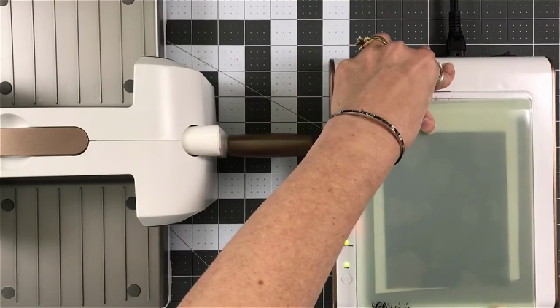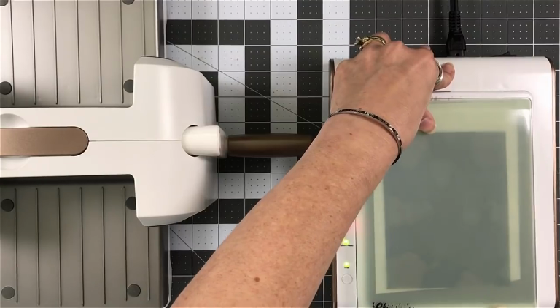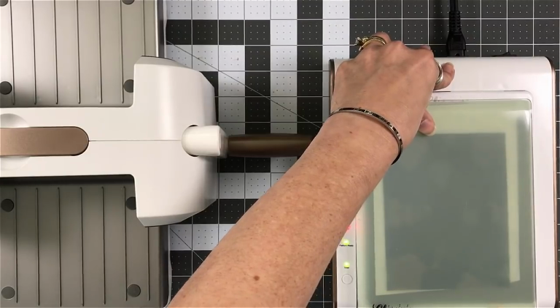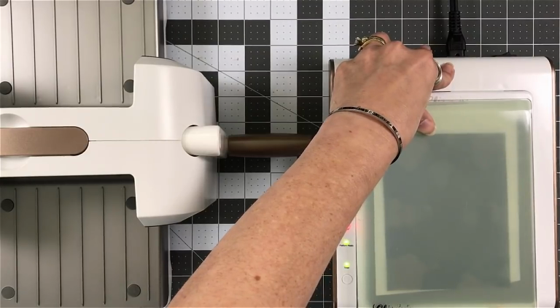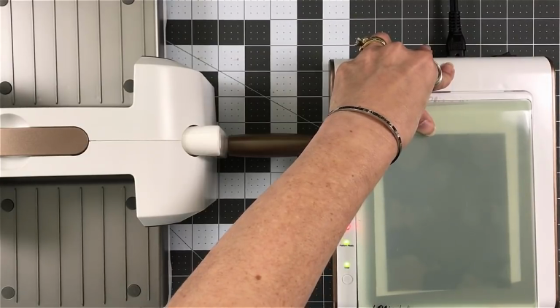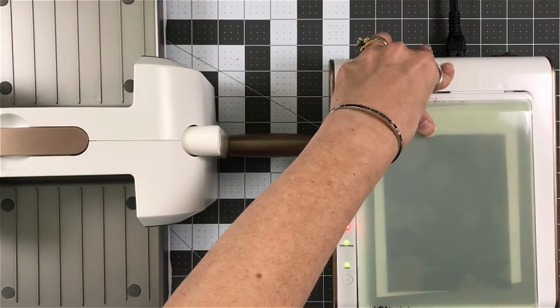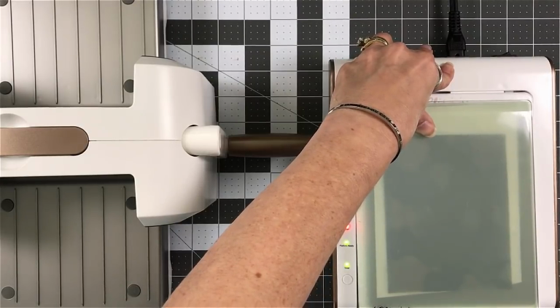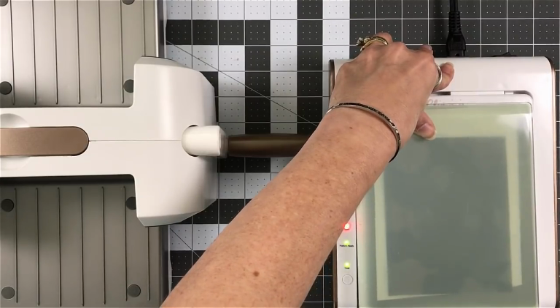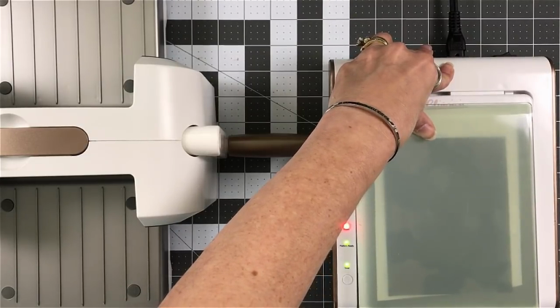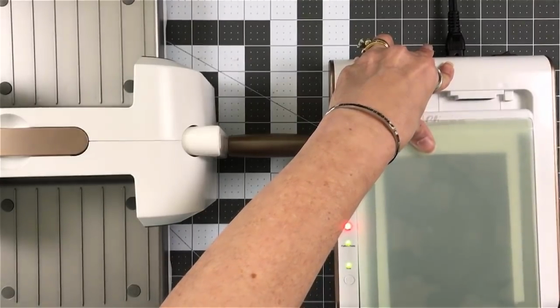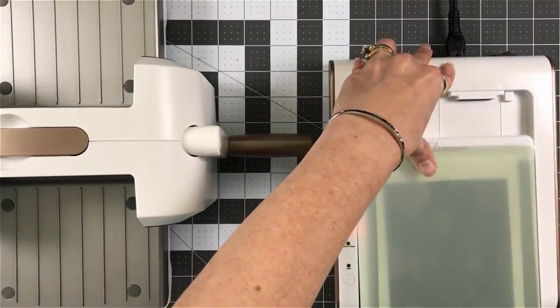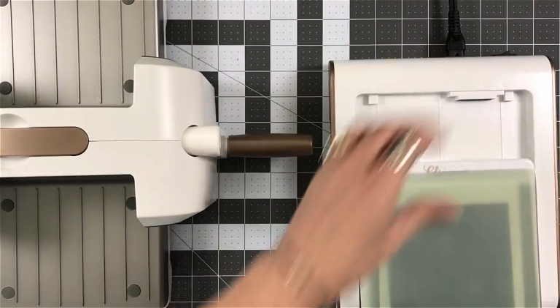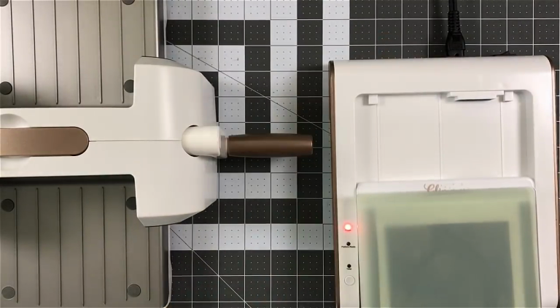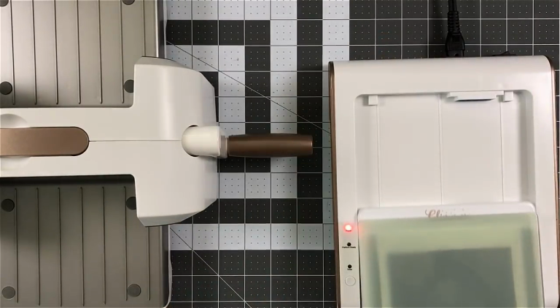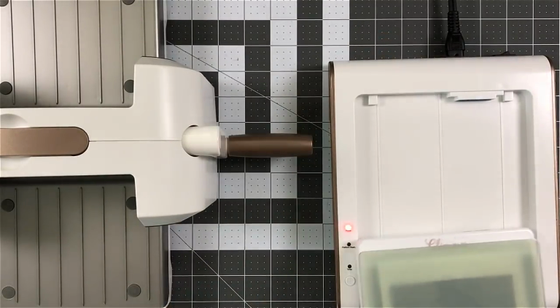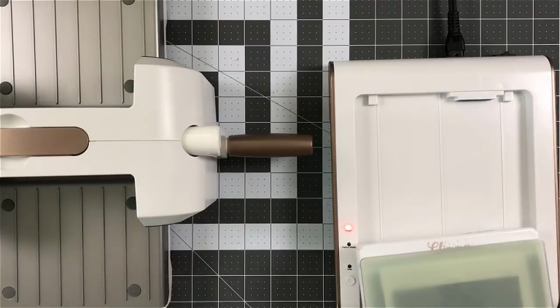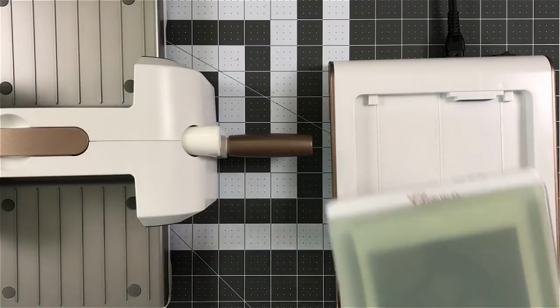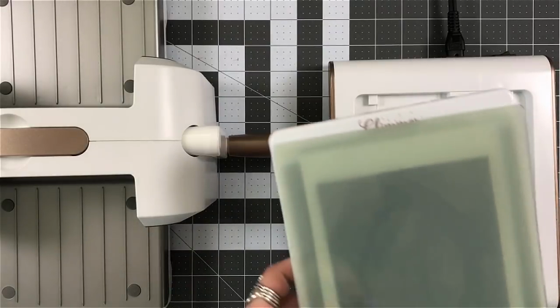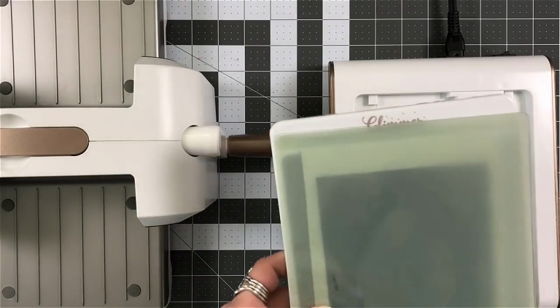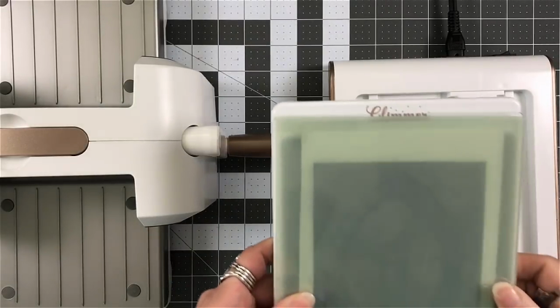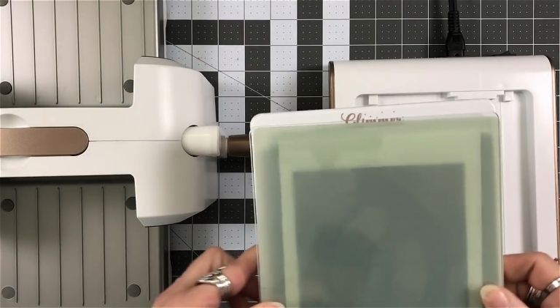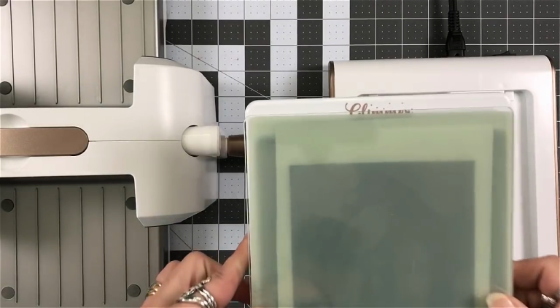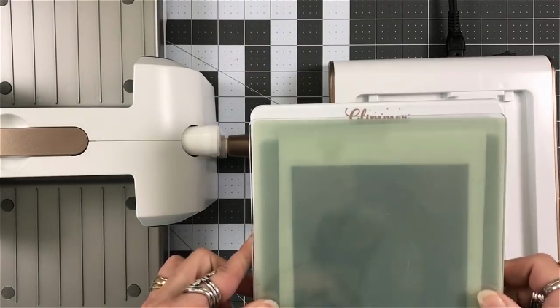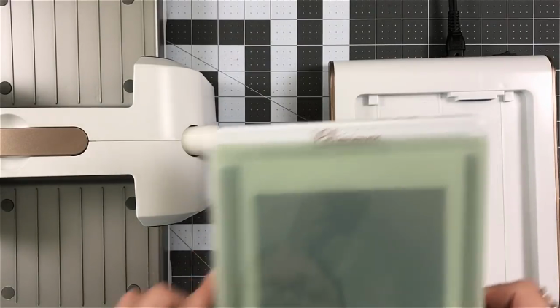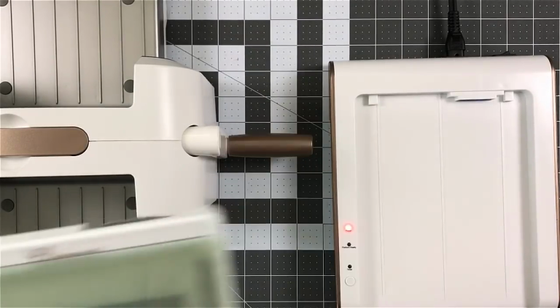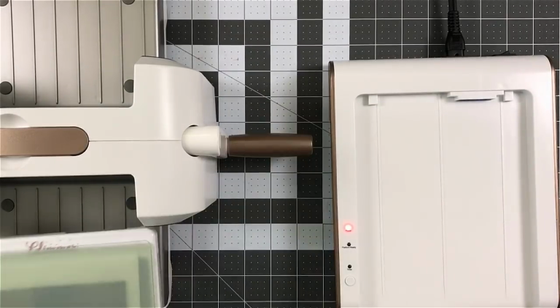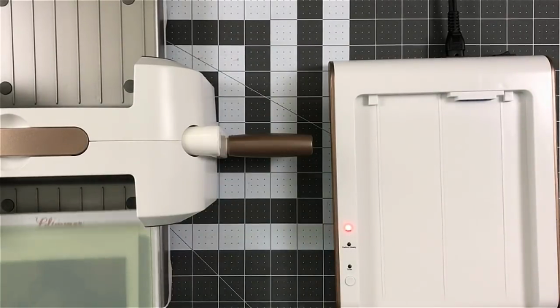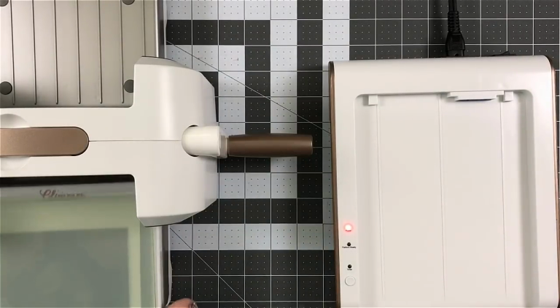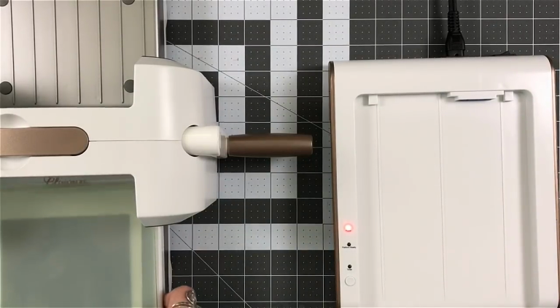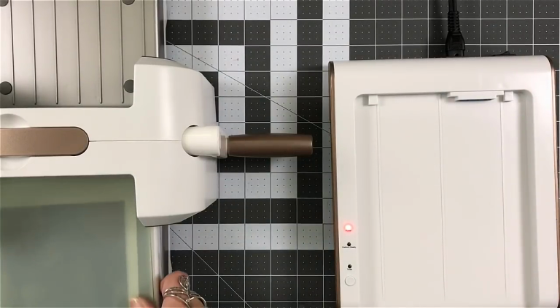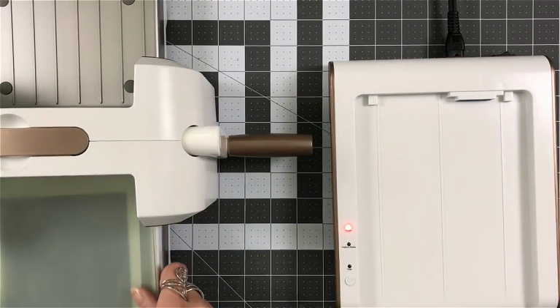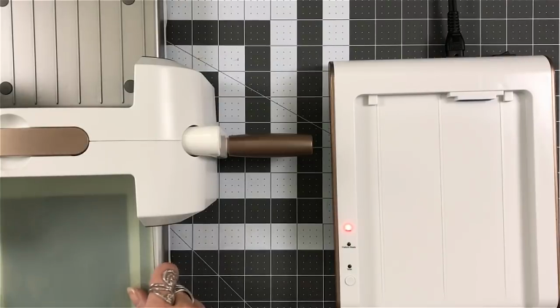Now, I always forgot to pull it out first. My suggestion is: pull the plate out just a little bit and make your layers. It takes me a while to remember that.